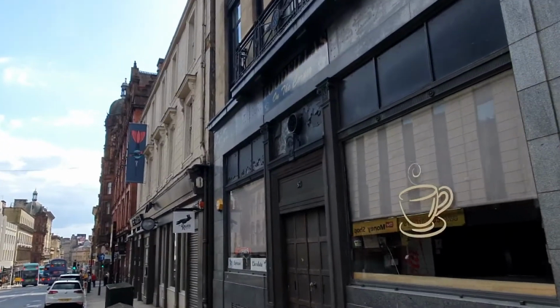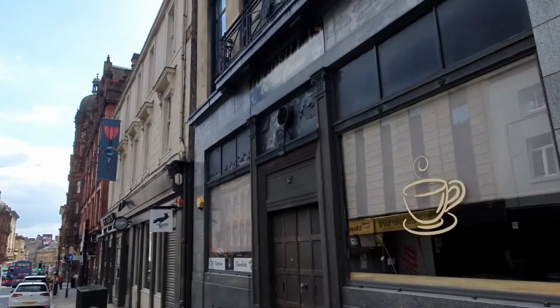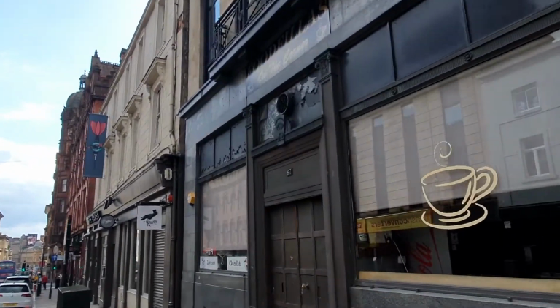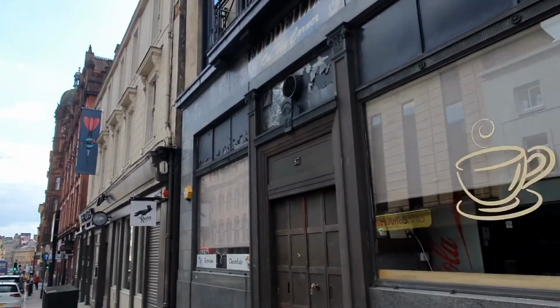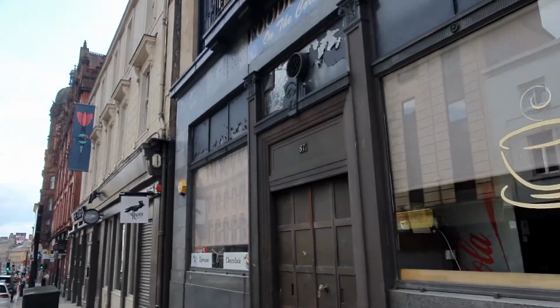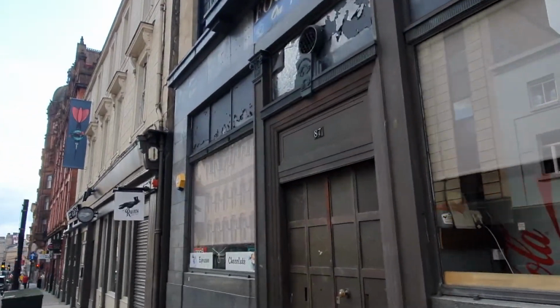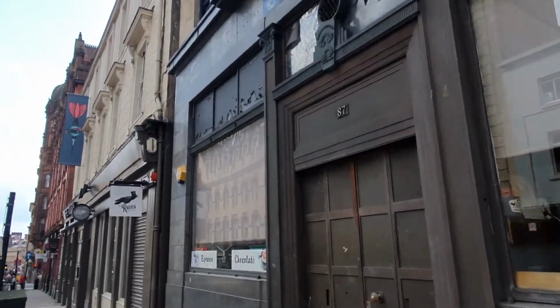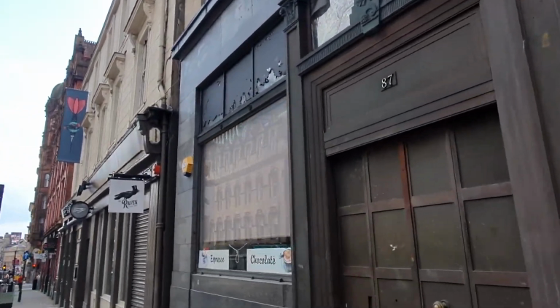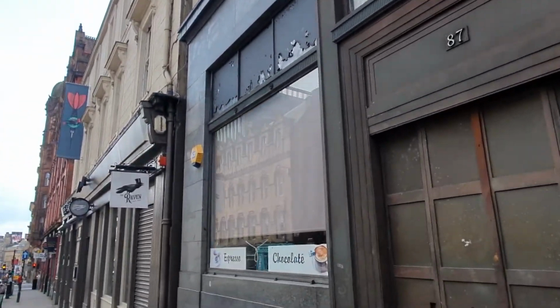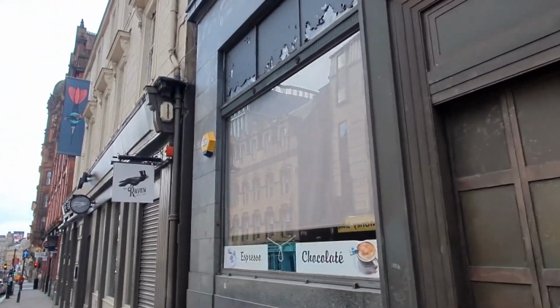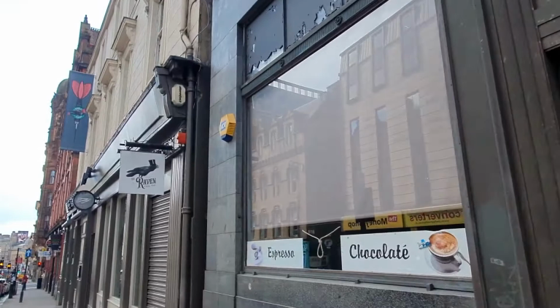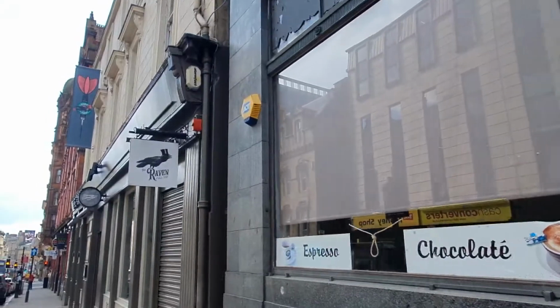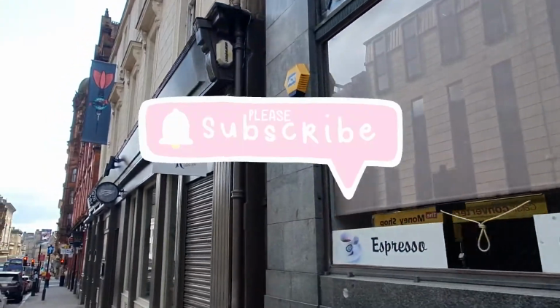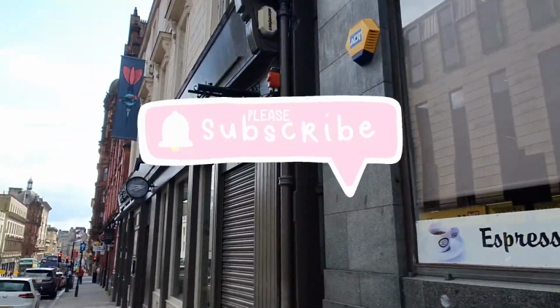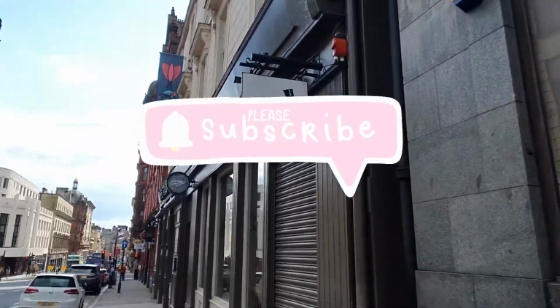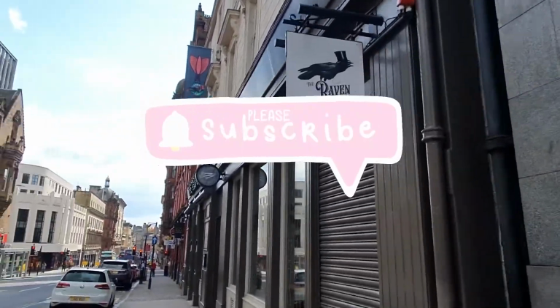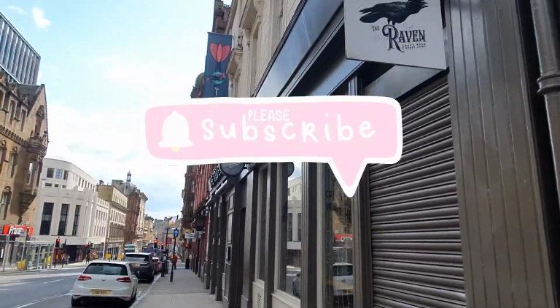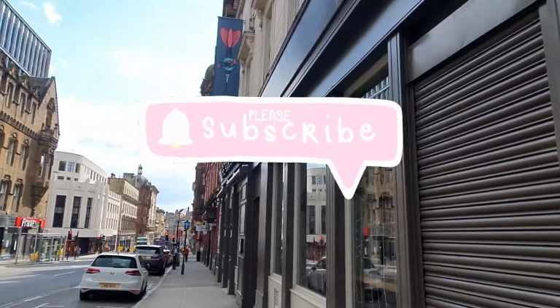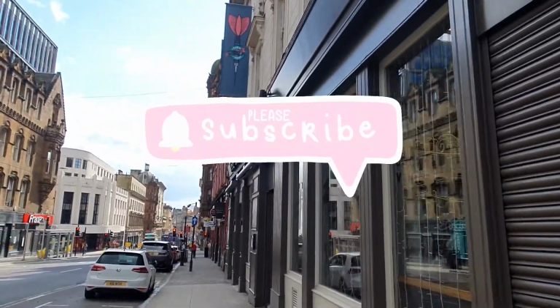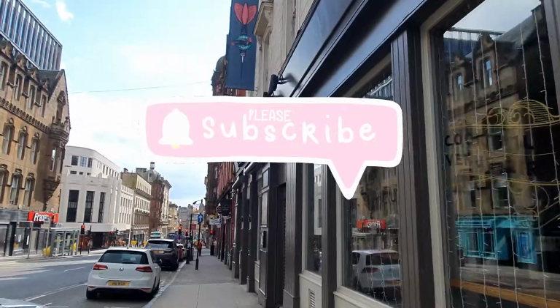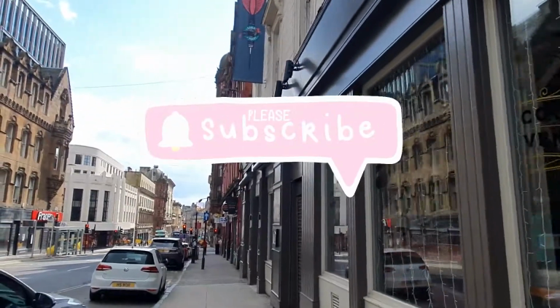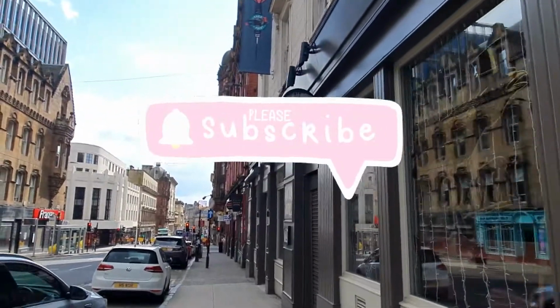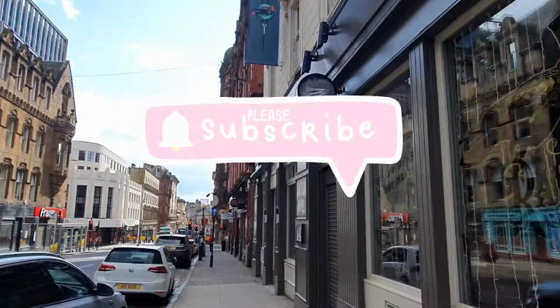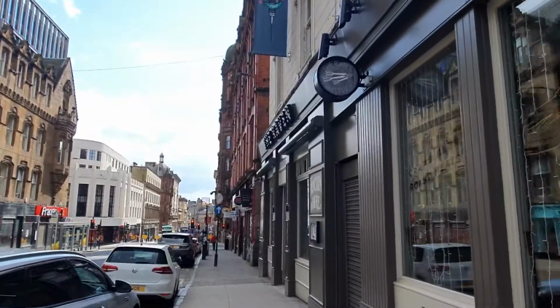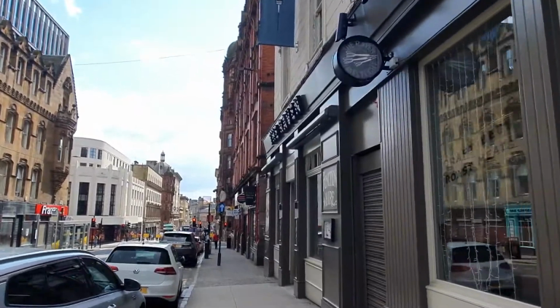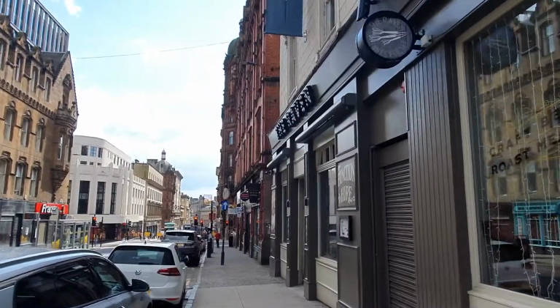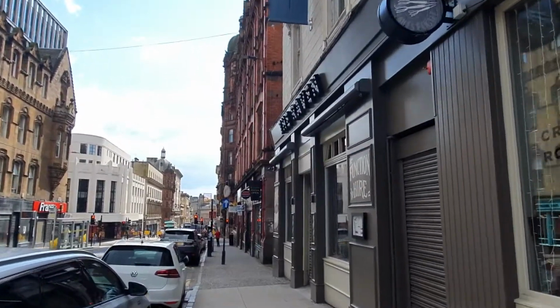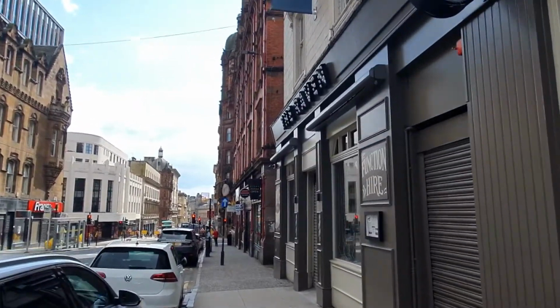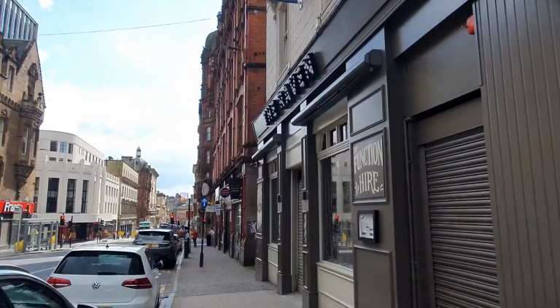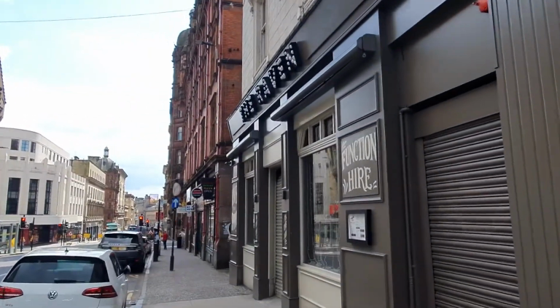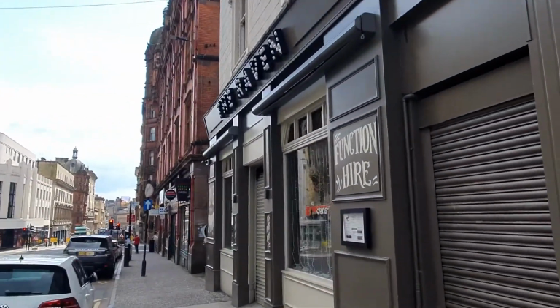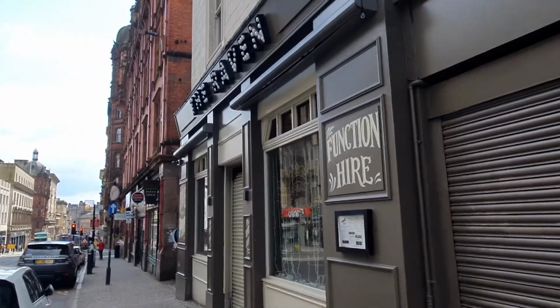Check out the links in the description, guys — I've got a lot of other videos walking around Scotland: Glasgow, Edinburgh, and some other destinations. It's absolutely free. Subscribe to the channel — click the link below the video that says subscribe and you'll be notified when I upload new videos.